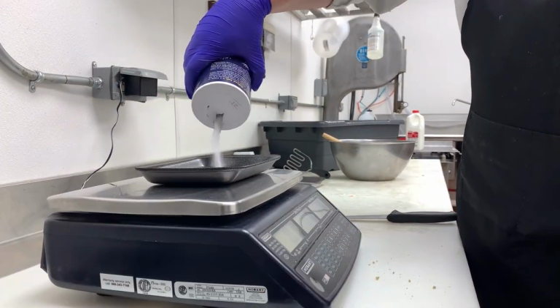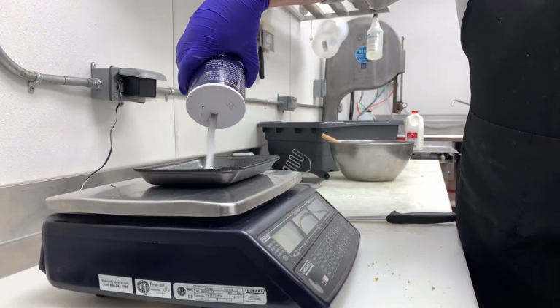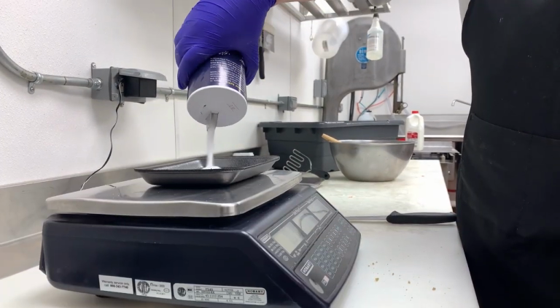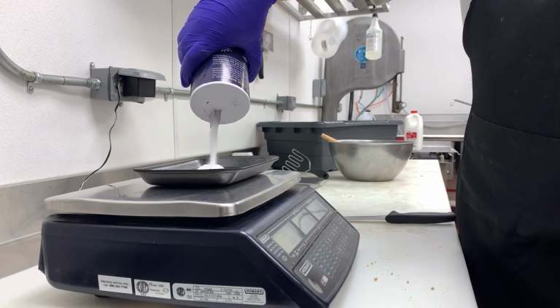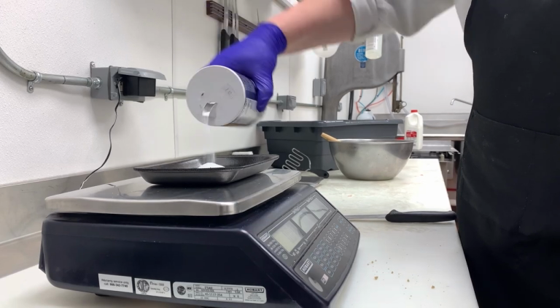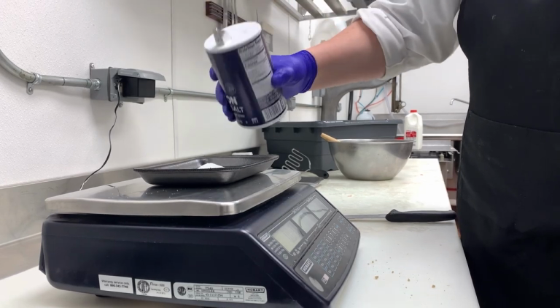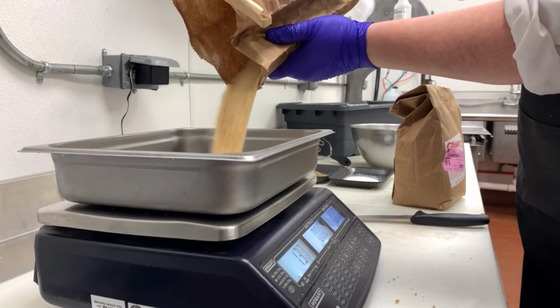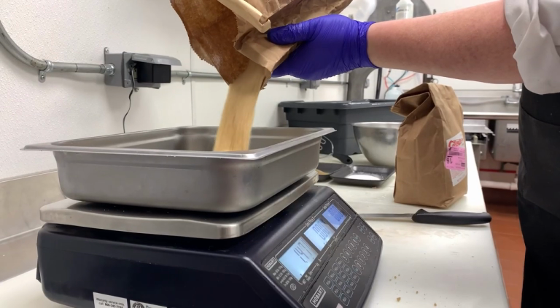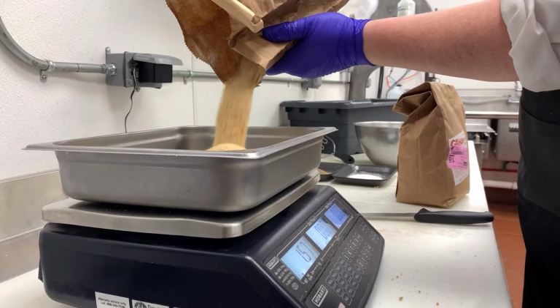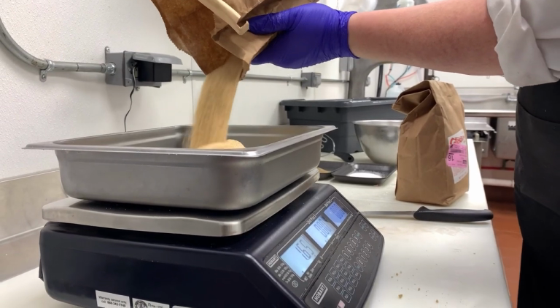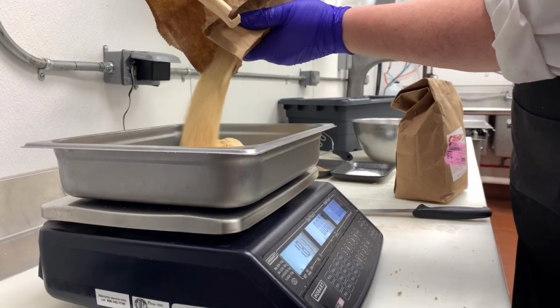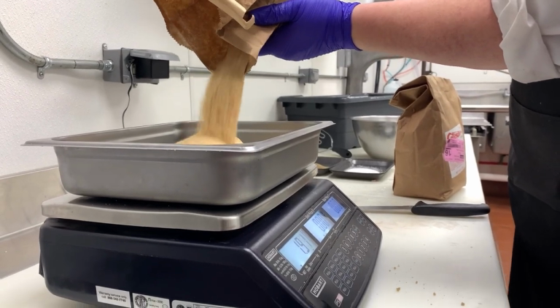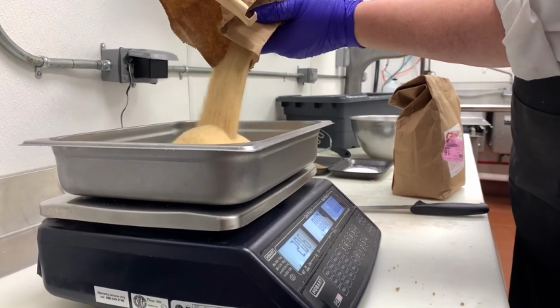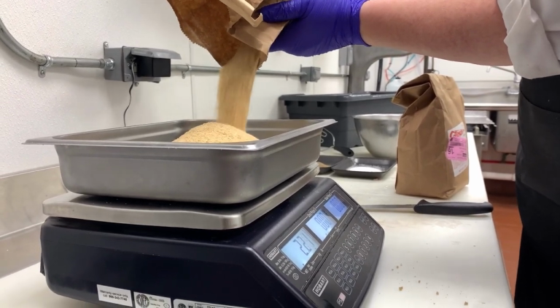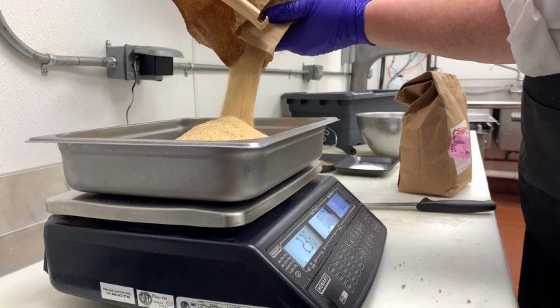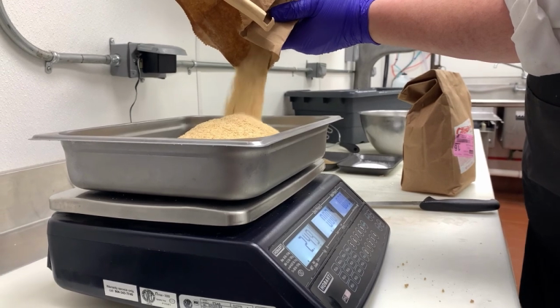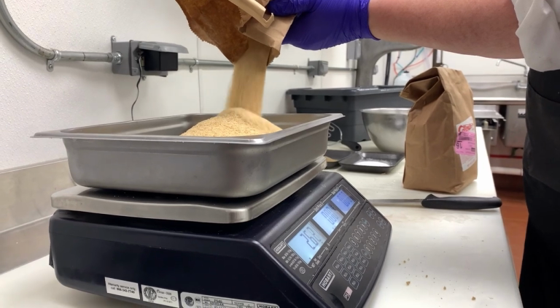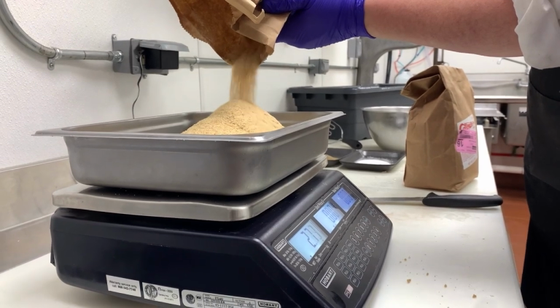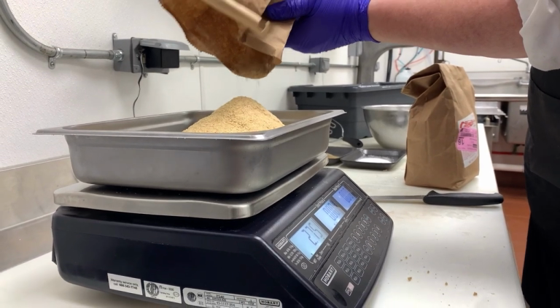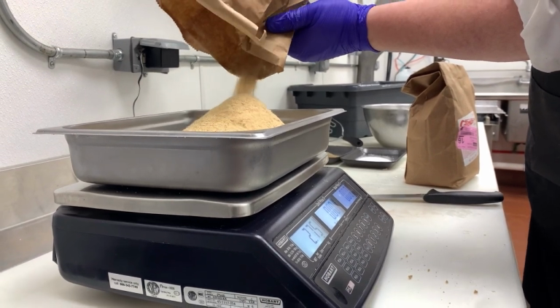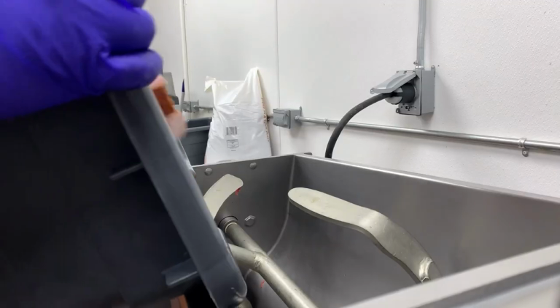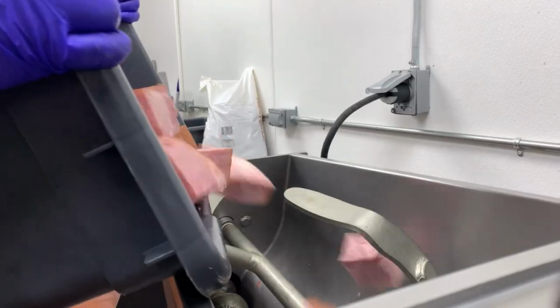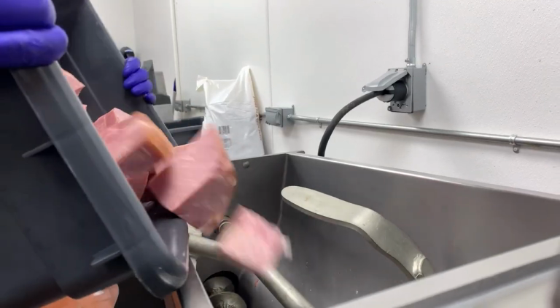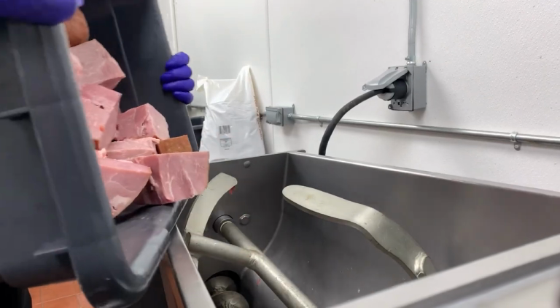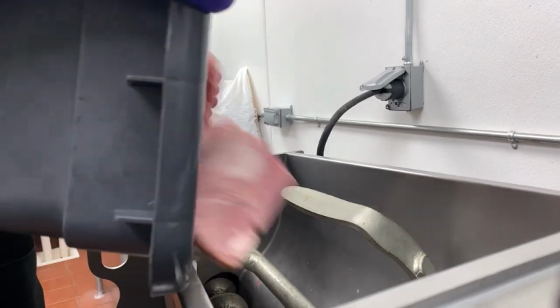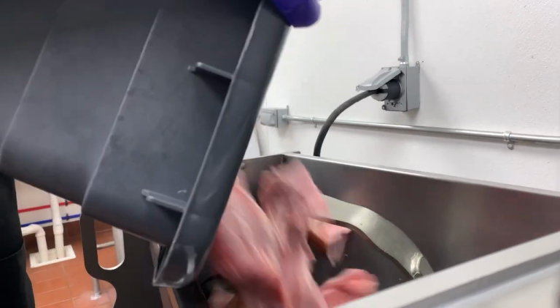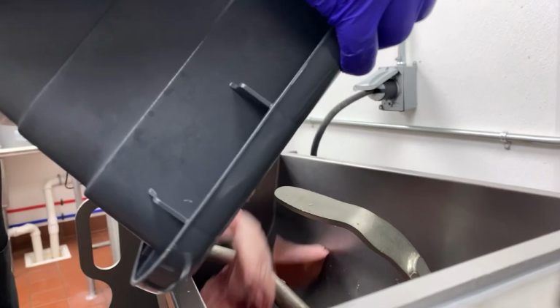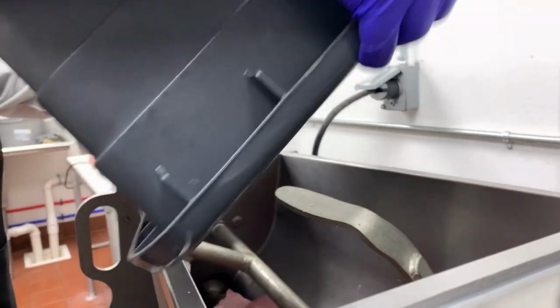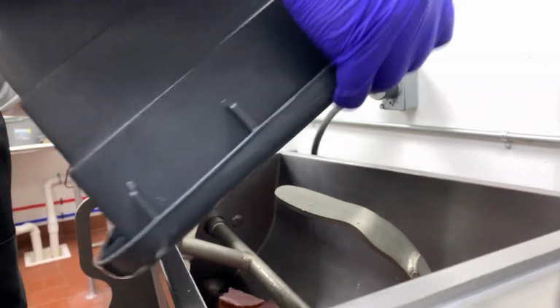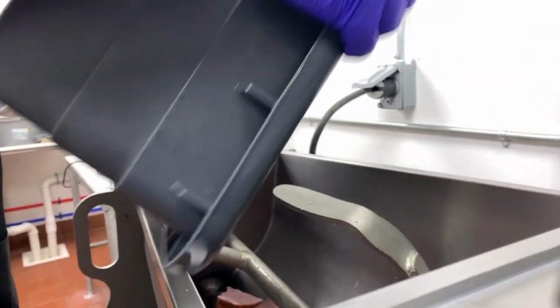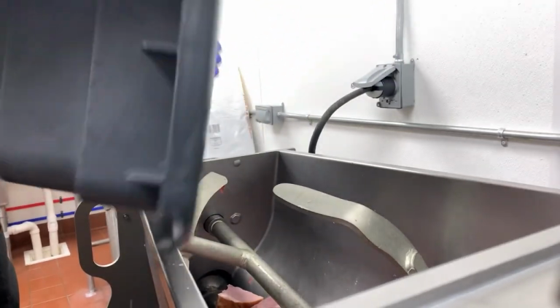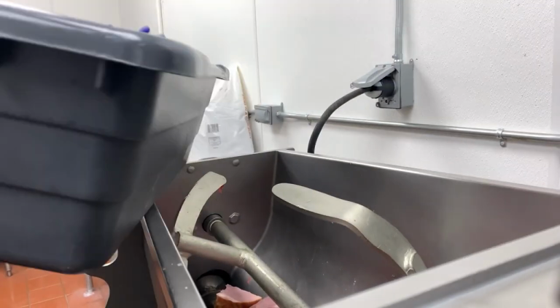Attributed as a traditional Pennsylvania Dutch cuisine, ham loaf is eaten throughout Pennsylvania, Ohio, Kentucky, Indiana, and many other Midwest states, and is often served on special occasions including Easter.